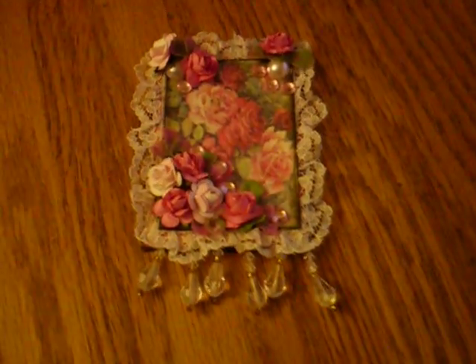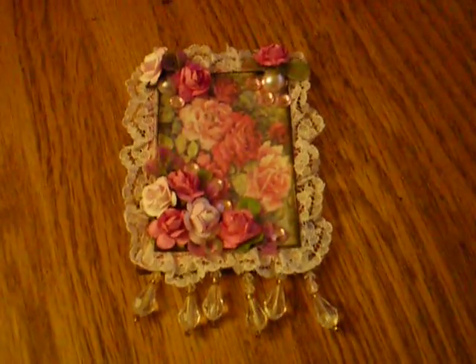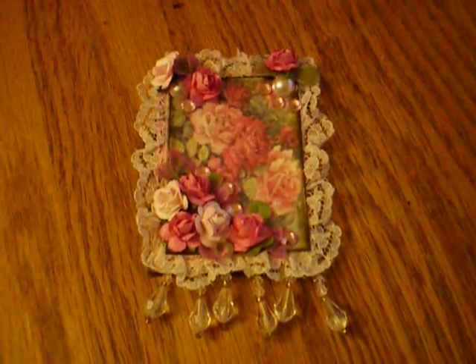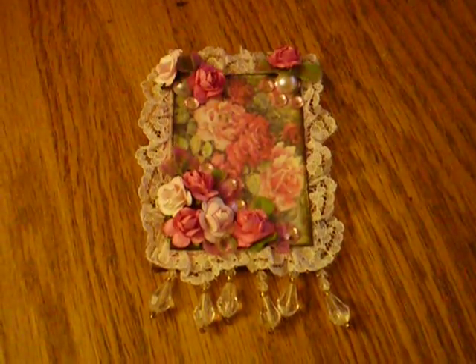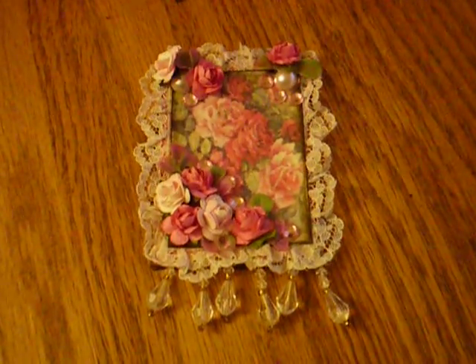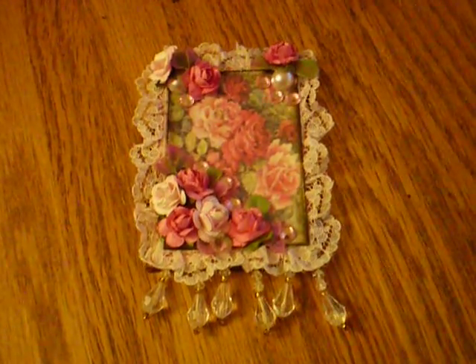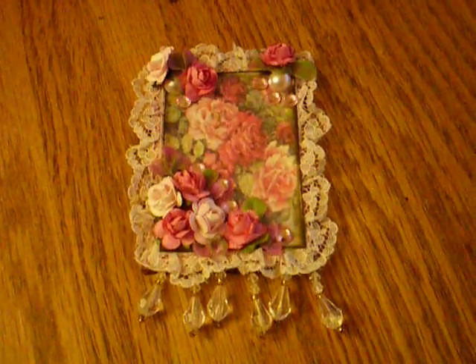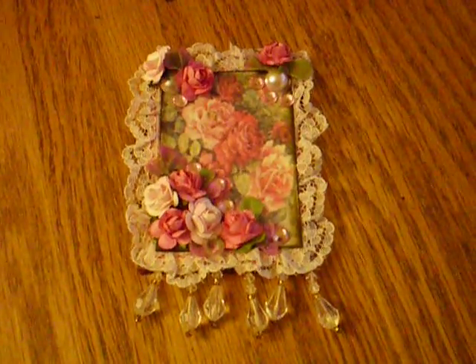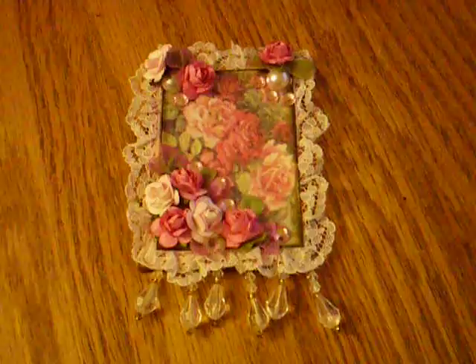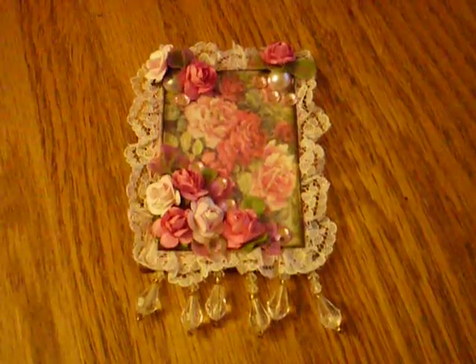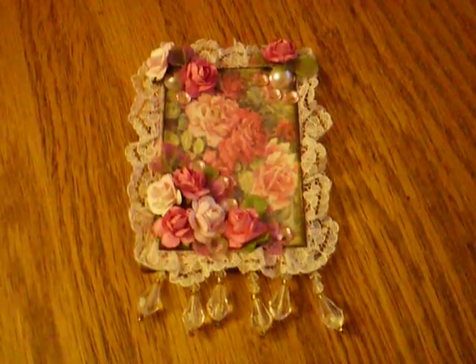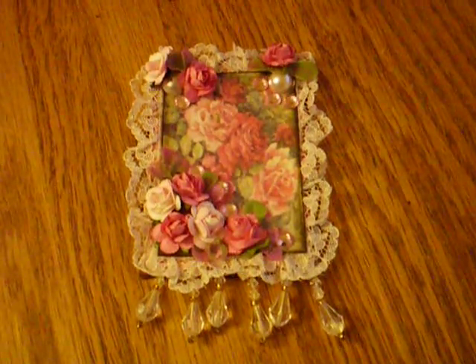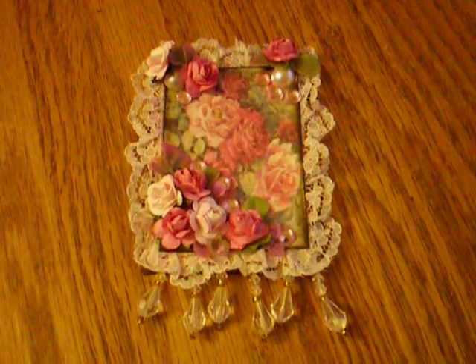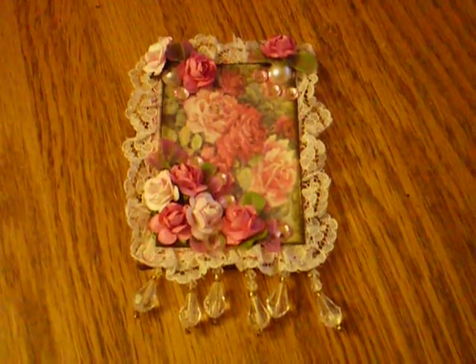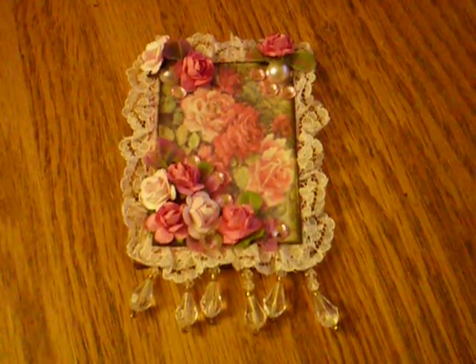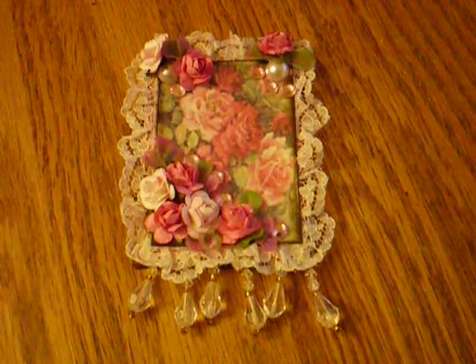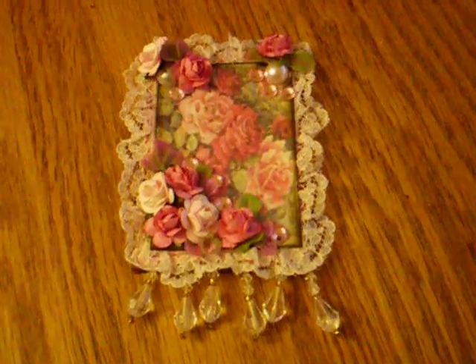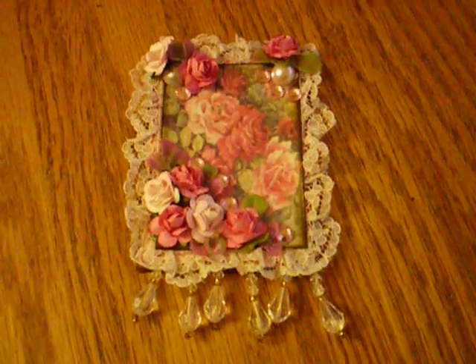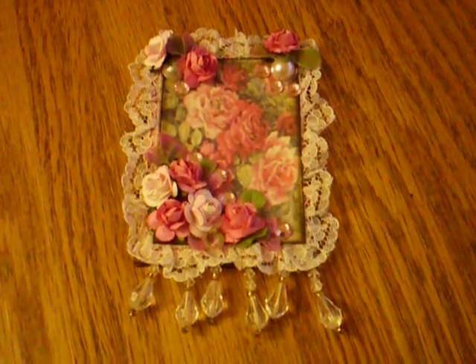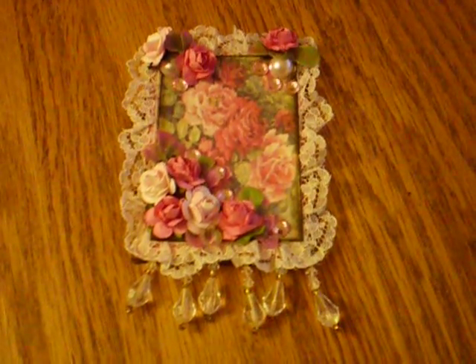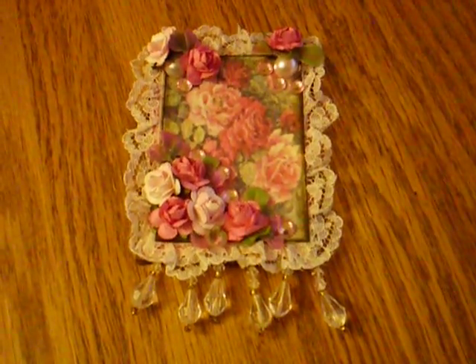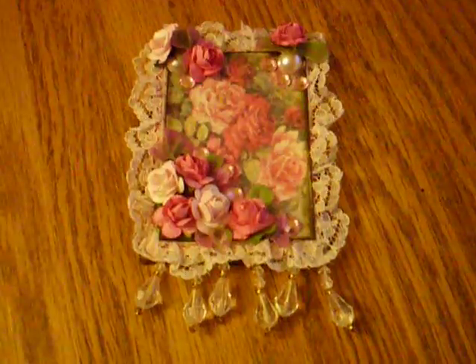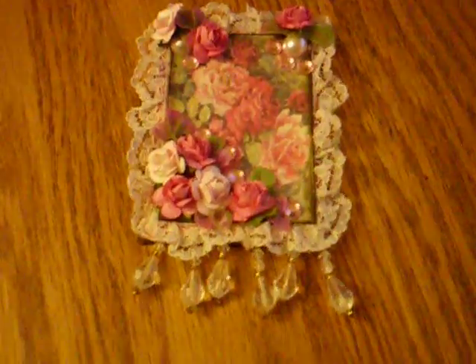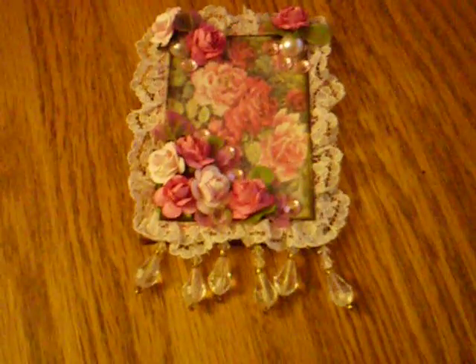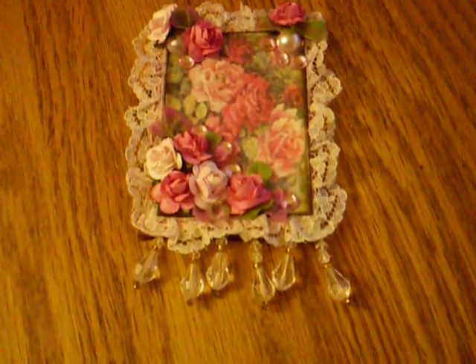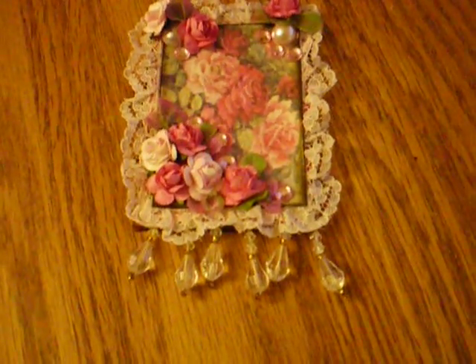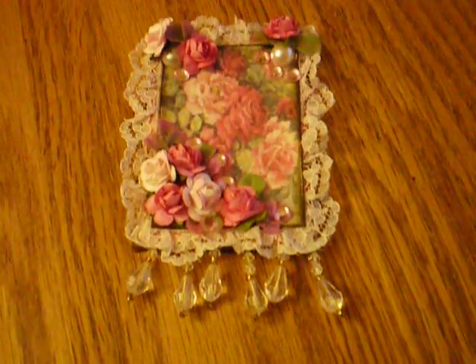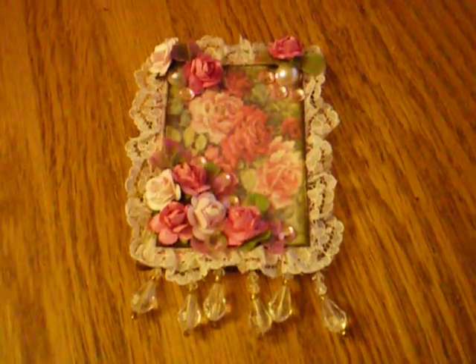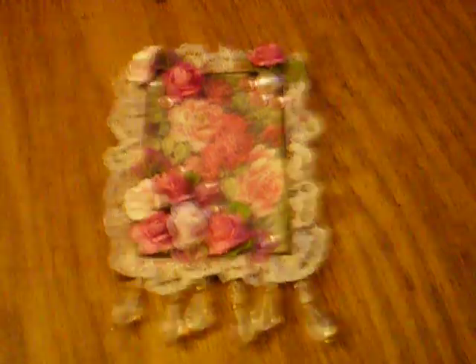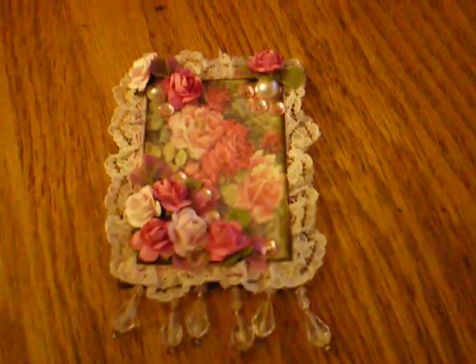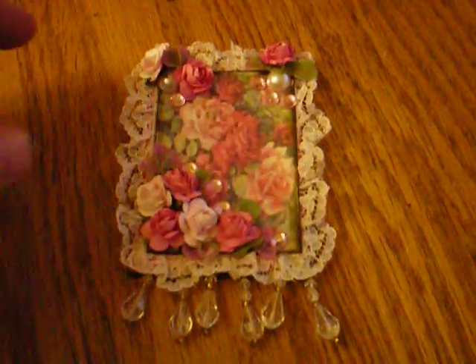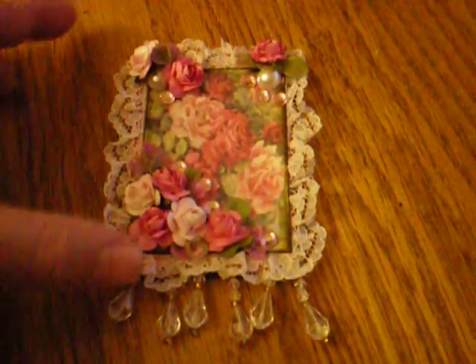This is a video response for Nancy, Sweet Nana Farm, and I made this for you, Nancy. It's a Rose Crazy ATC, and I'm going to be sending it to you.